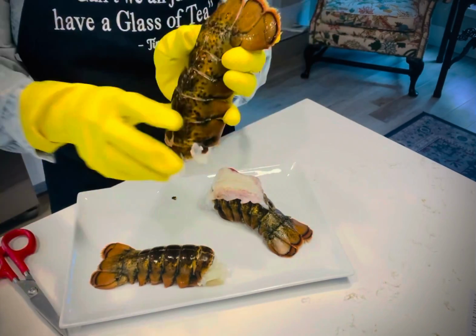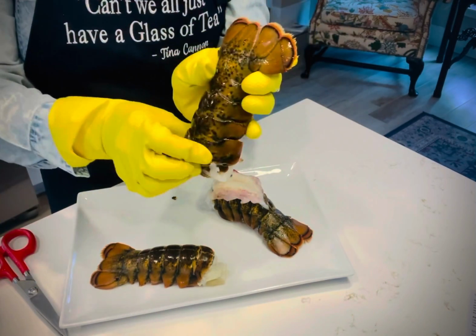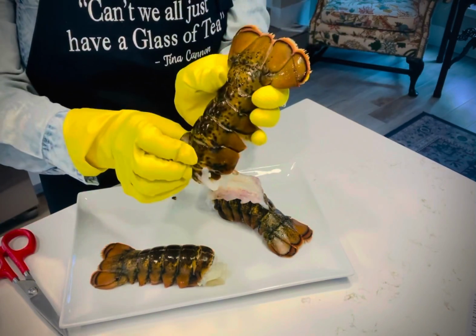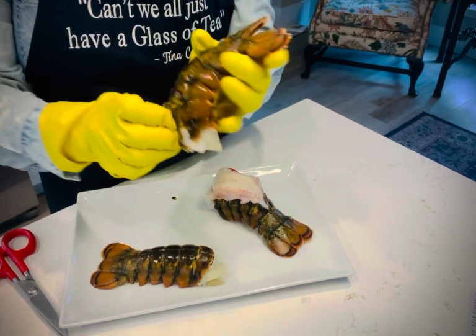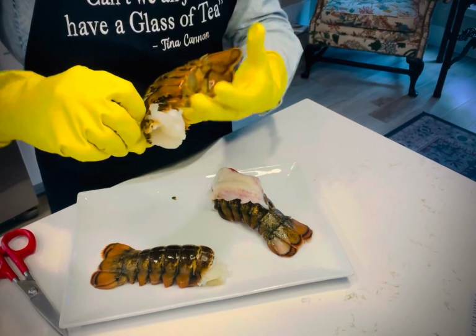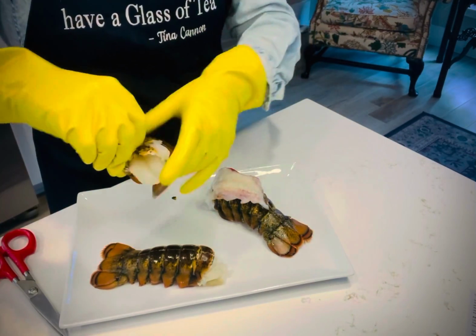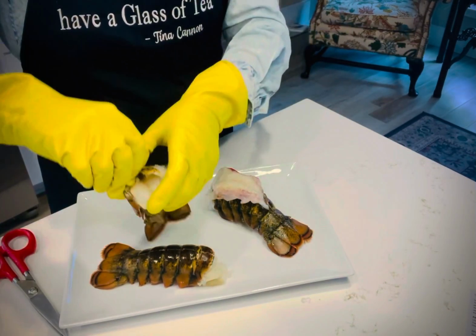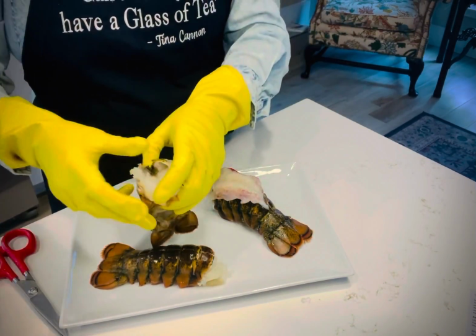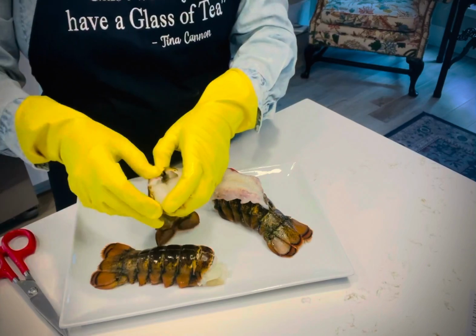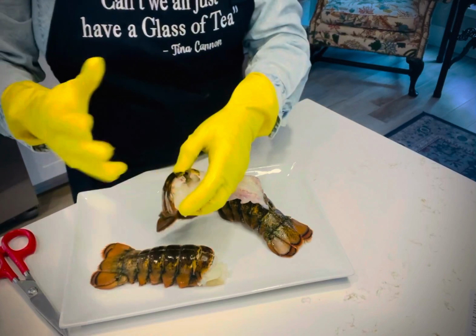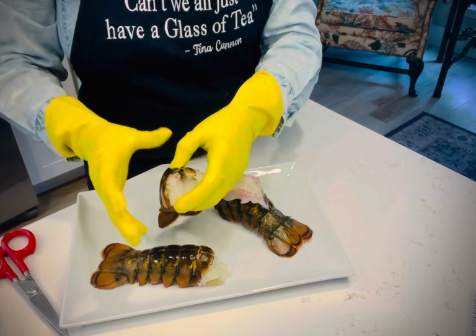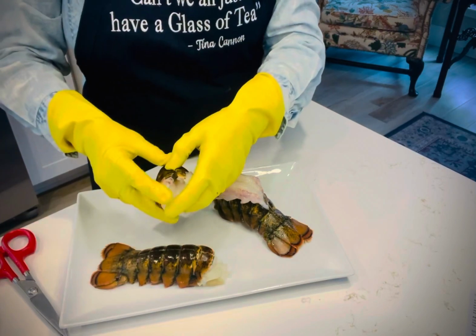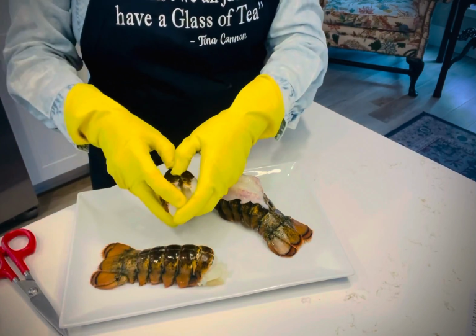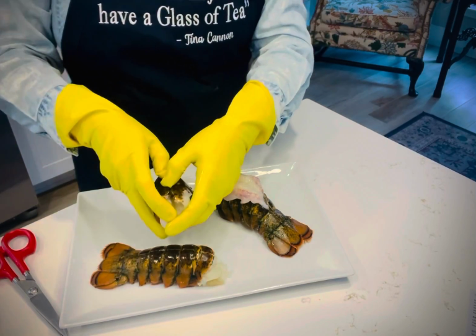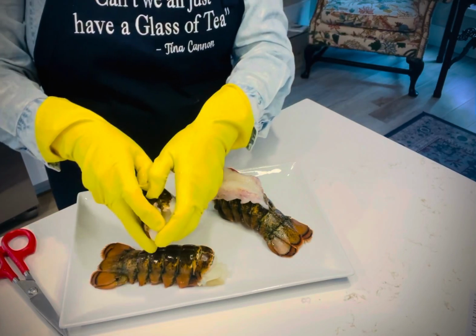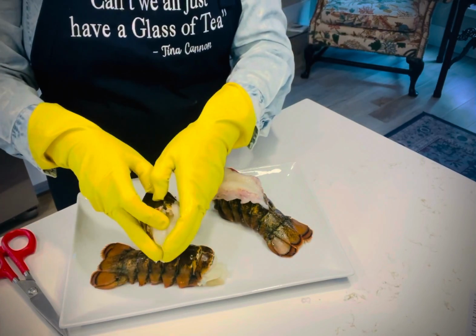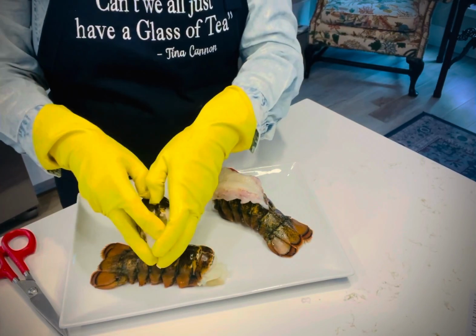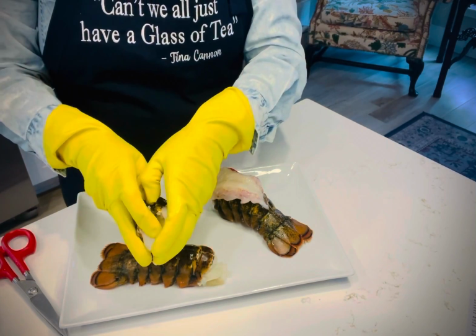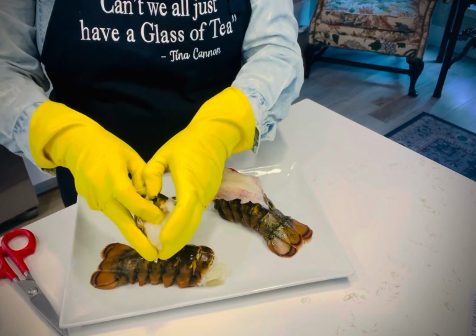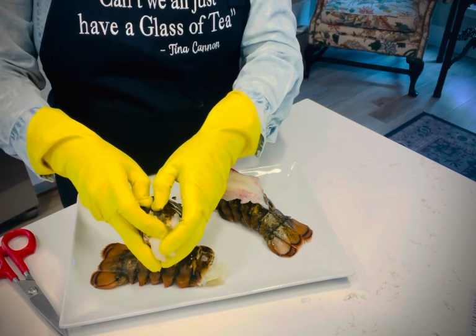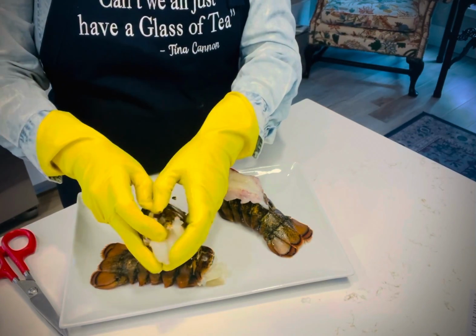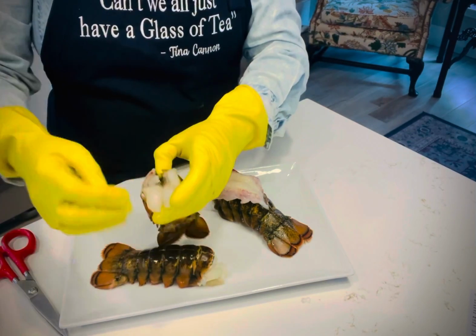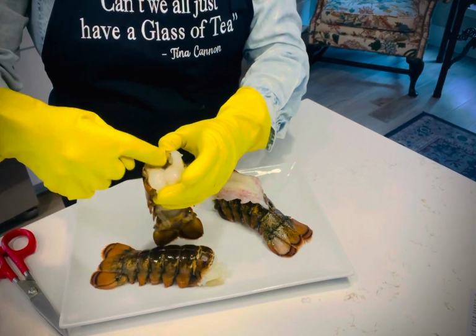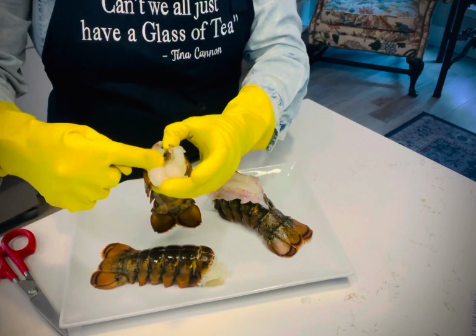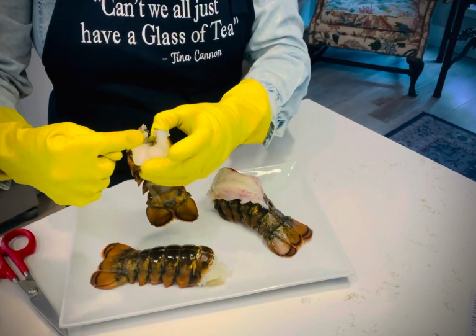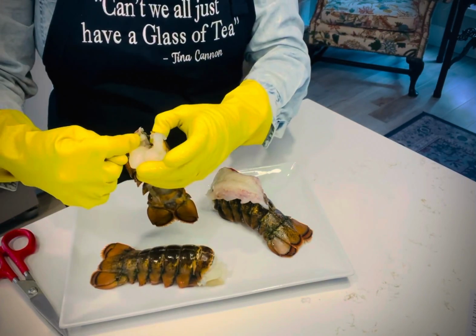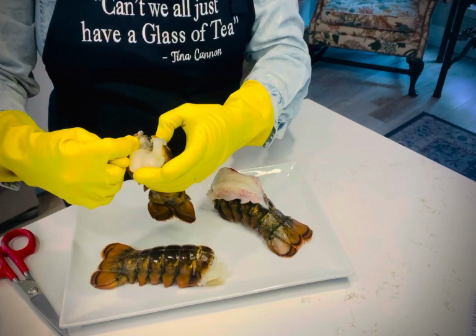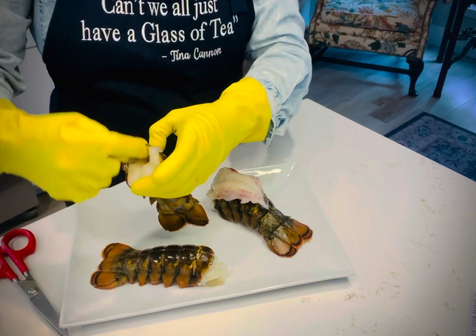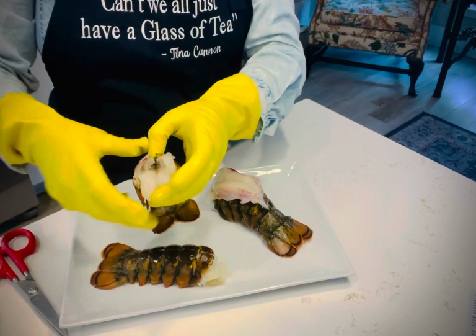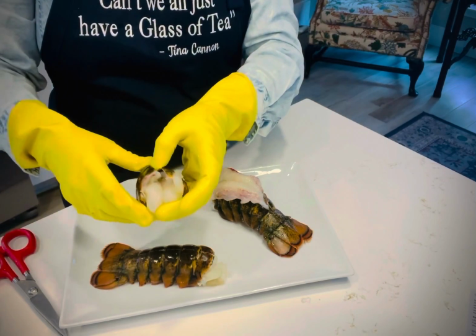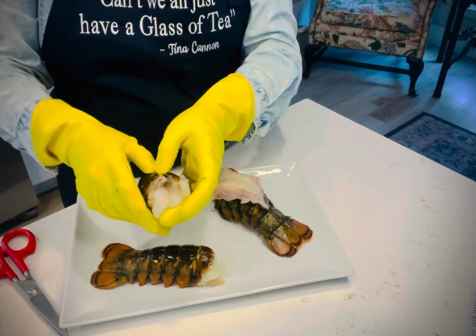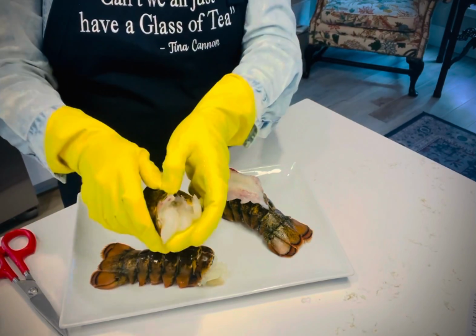So I've cut it. Some lobsters will have what's called a mud vein, which is like, you know, what shrimp have. If it has one, it will be pretty obvious and you can pull it out very easily.